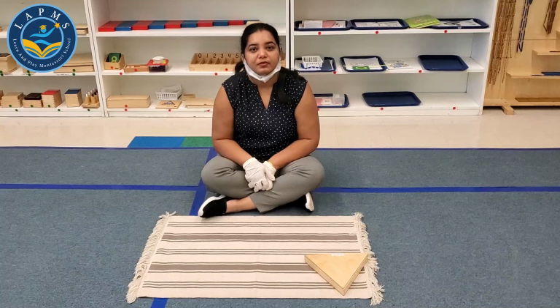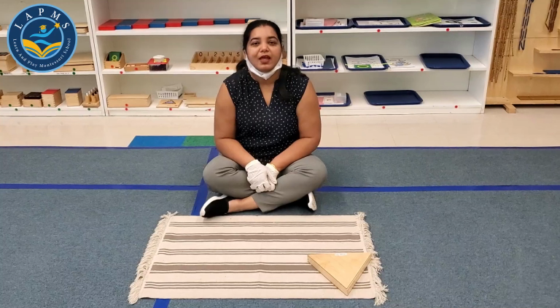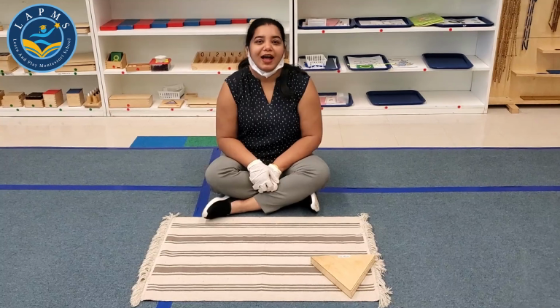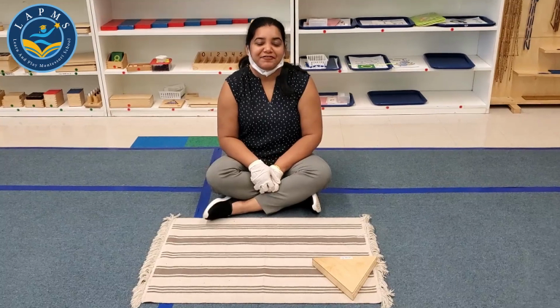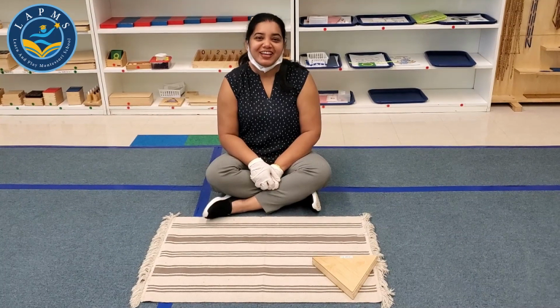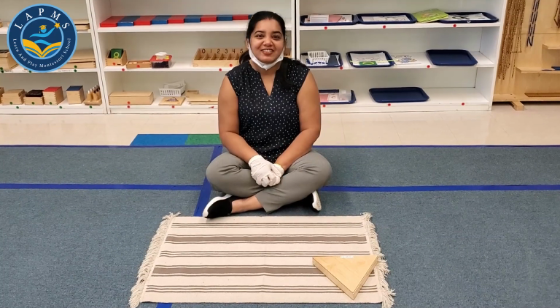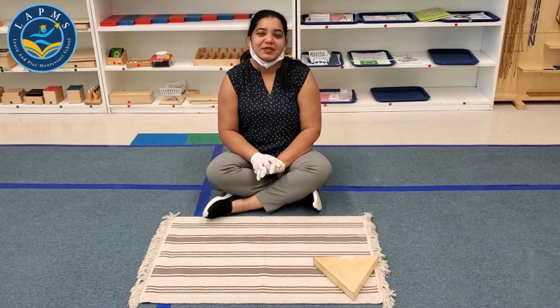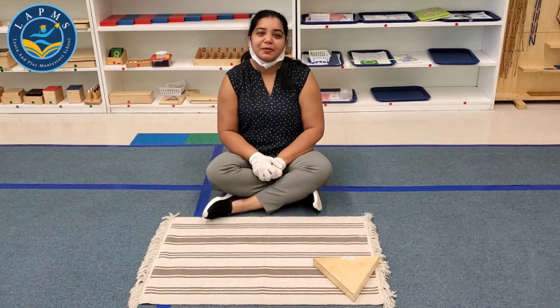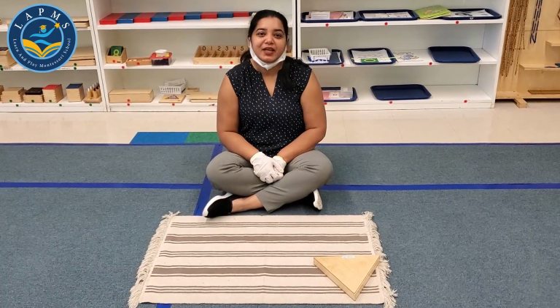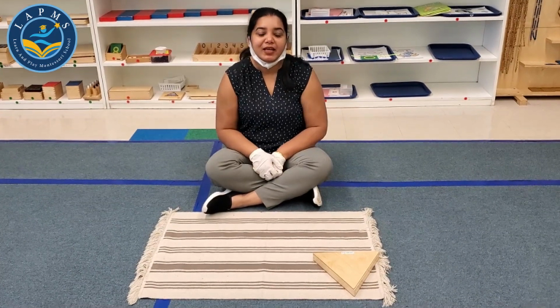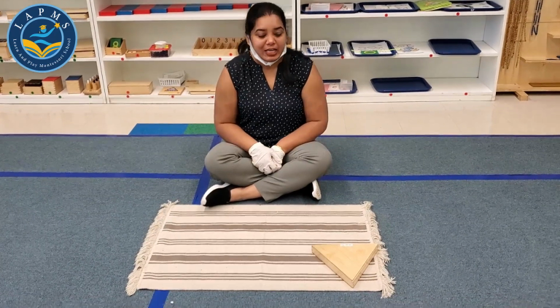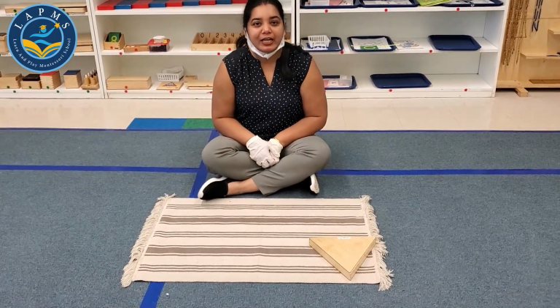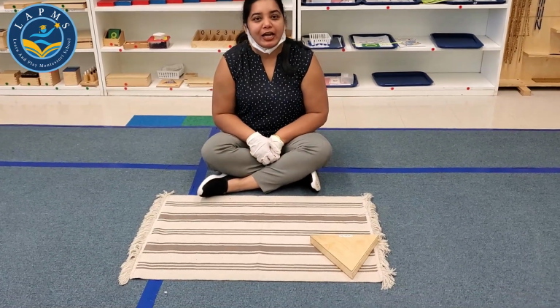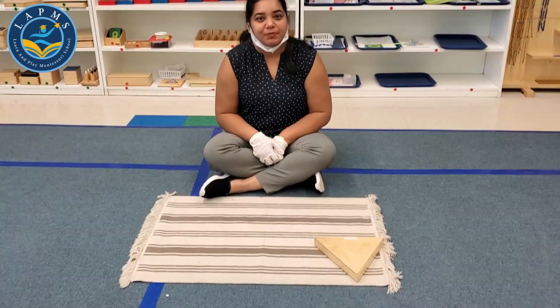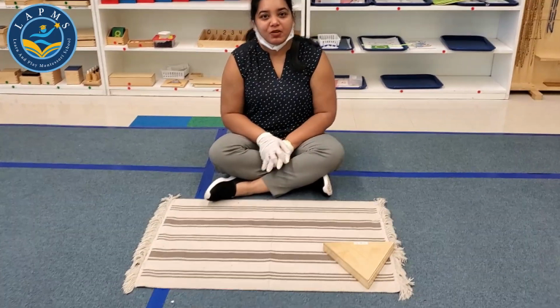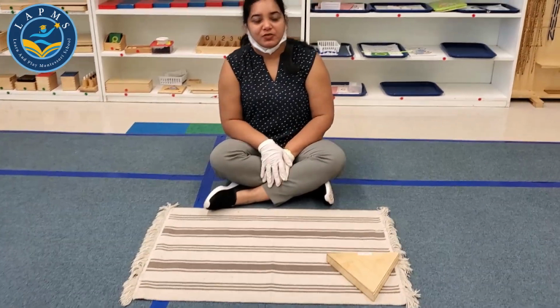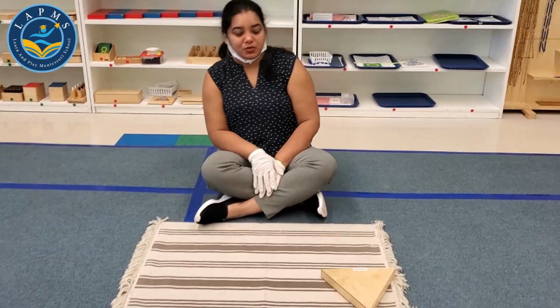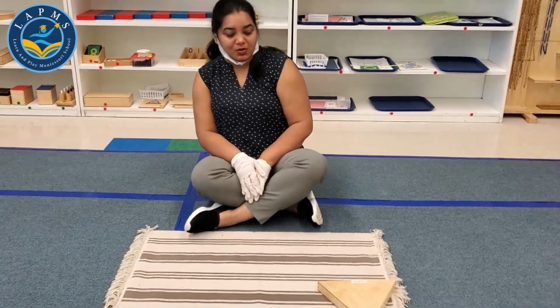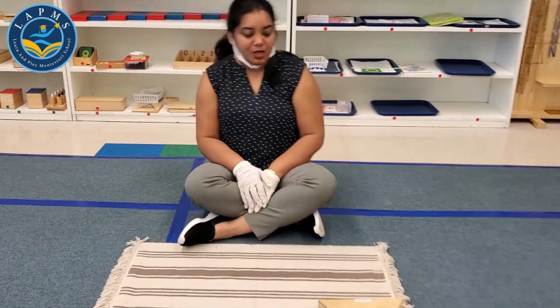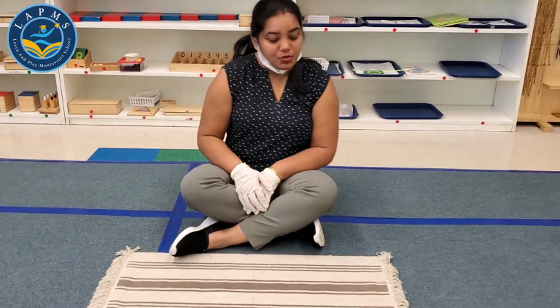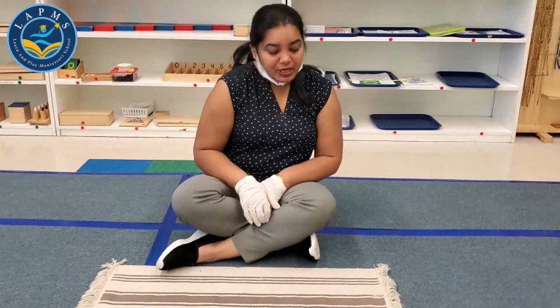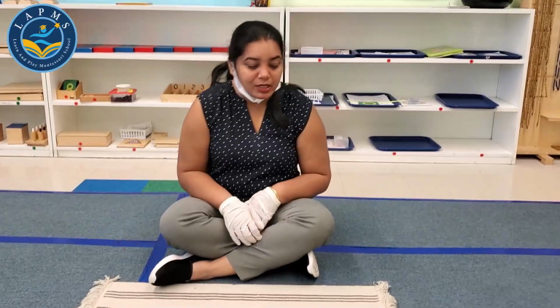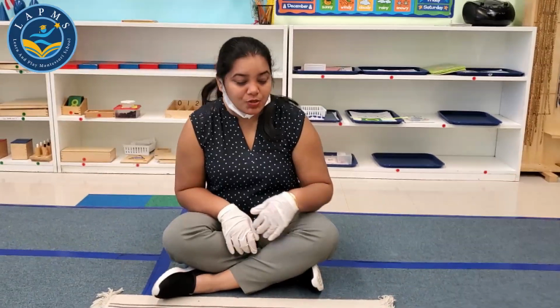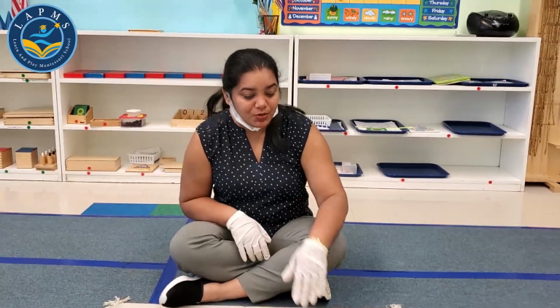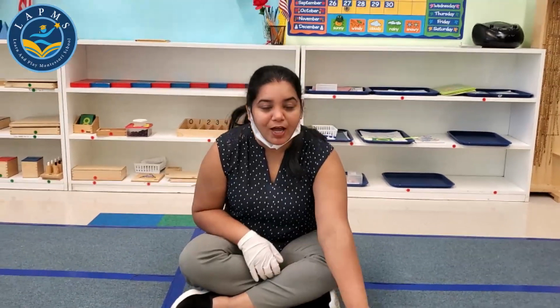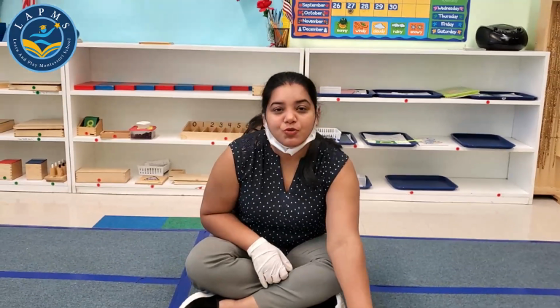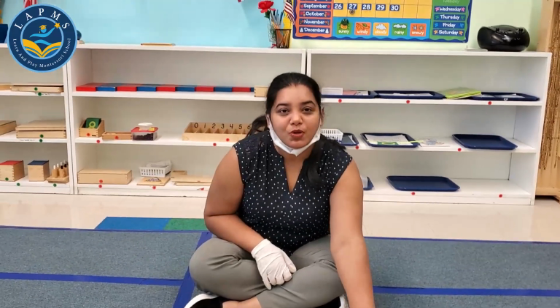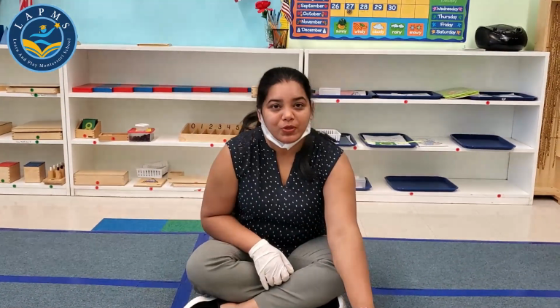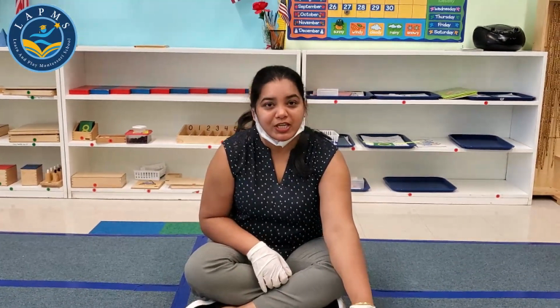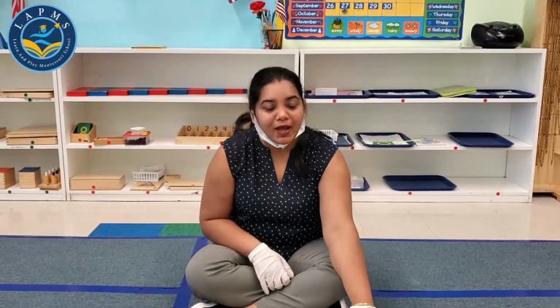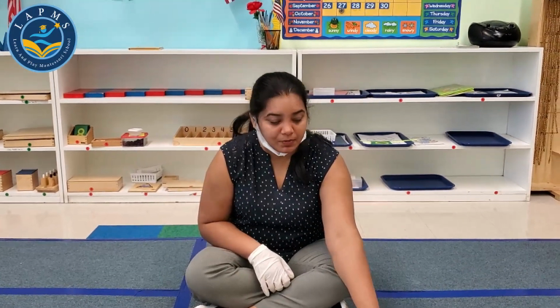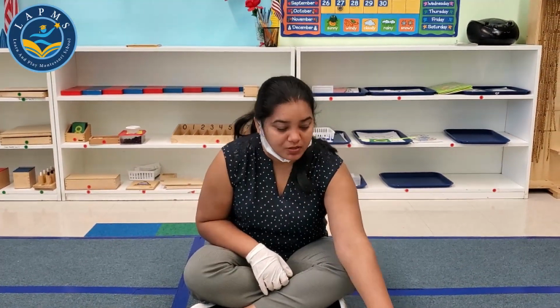Hi friends, this is Samrita here at Learn and Play Montessori School. Today I will show you how to work with the triangle box.